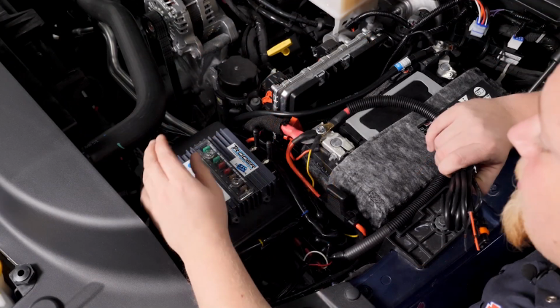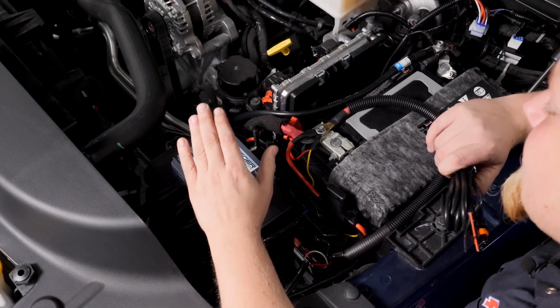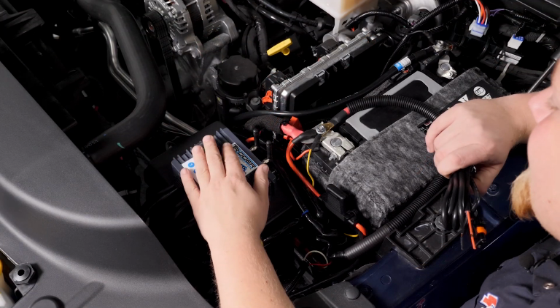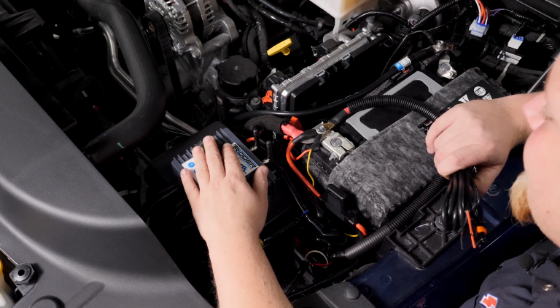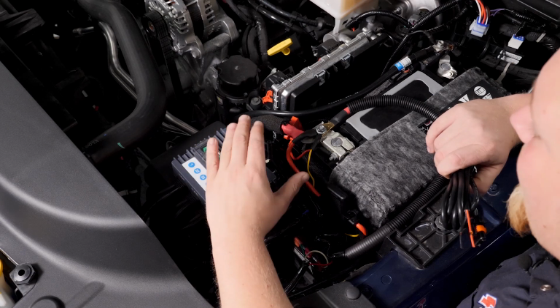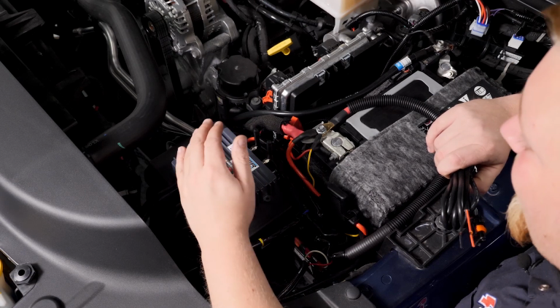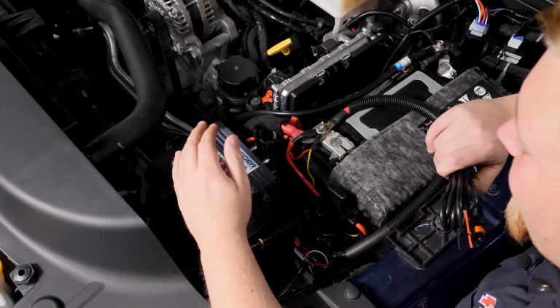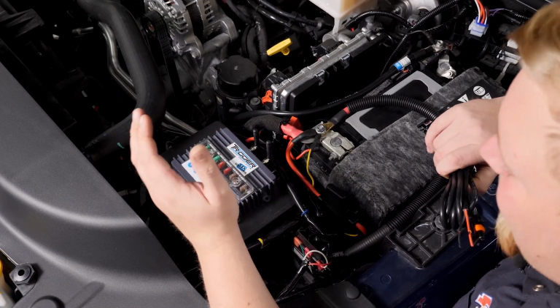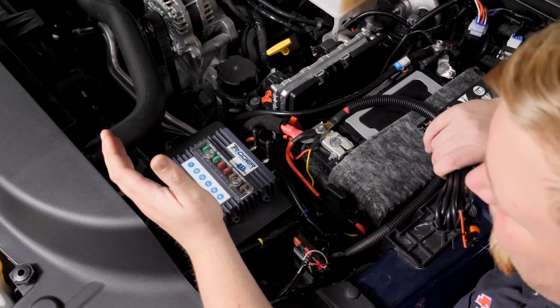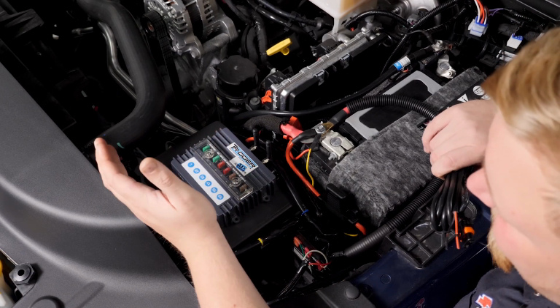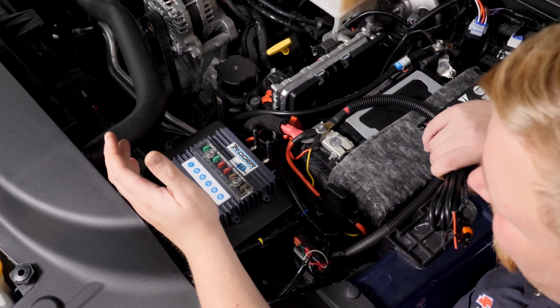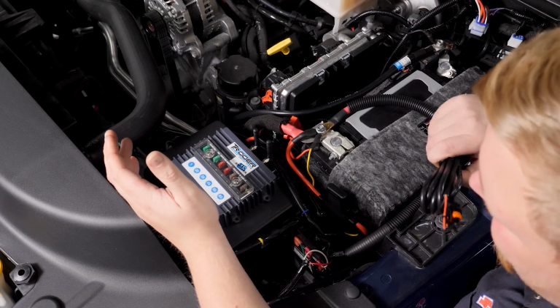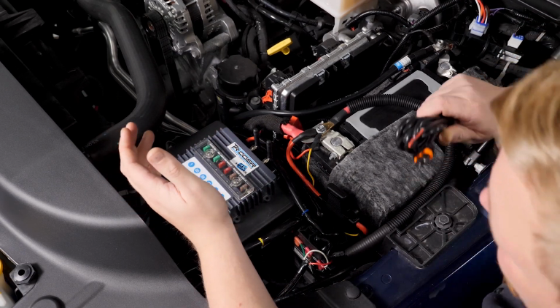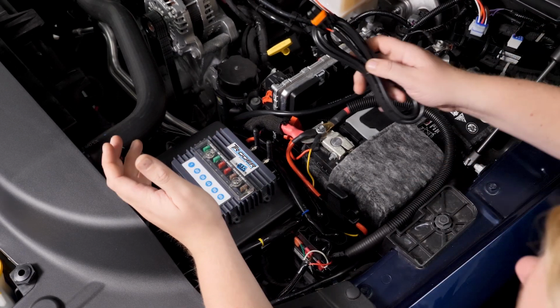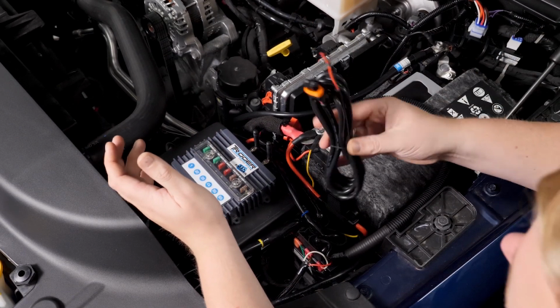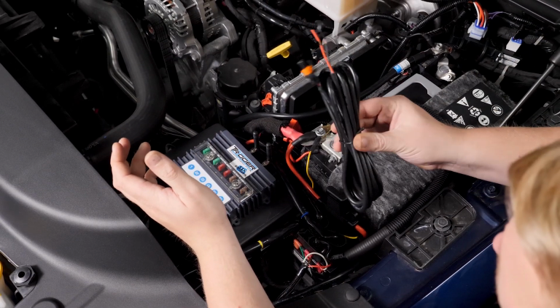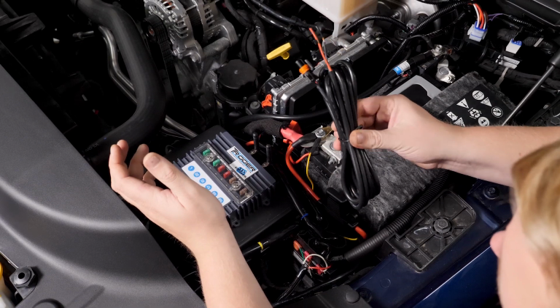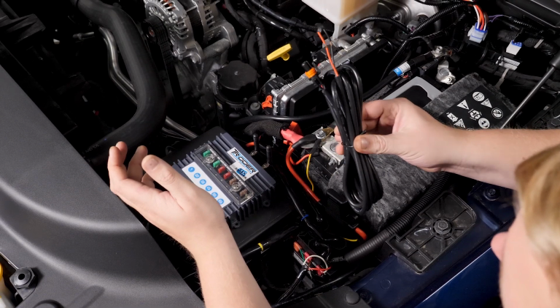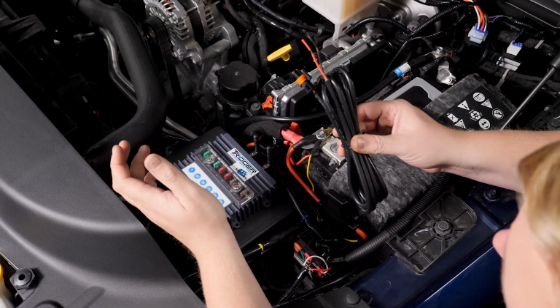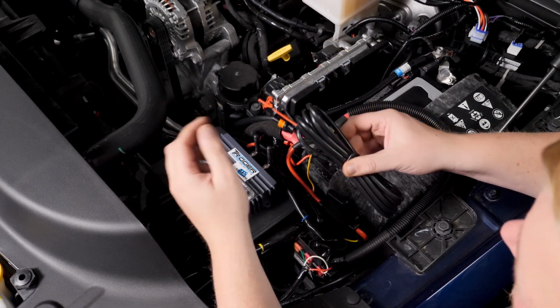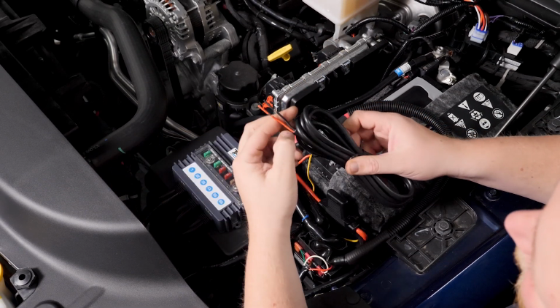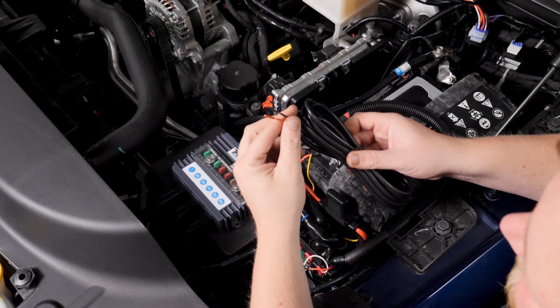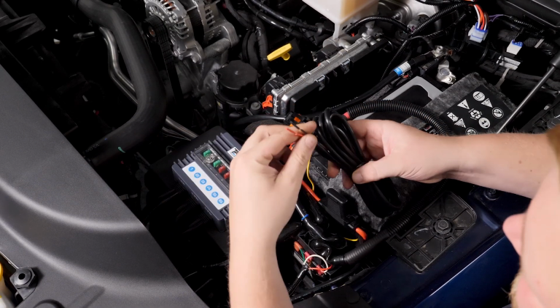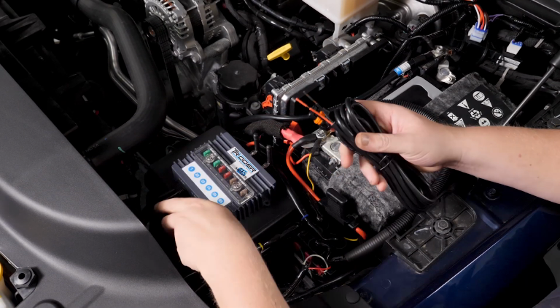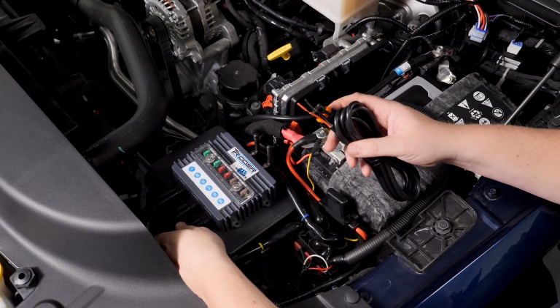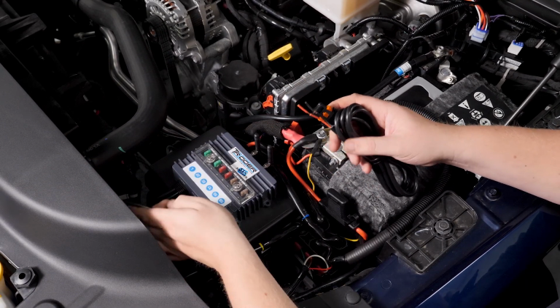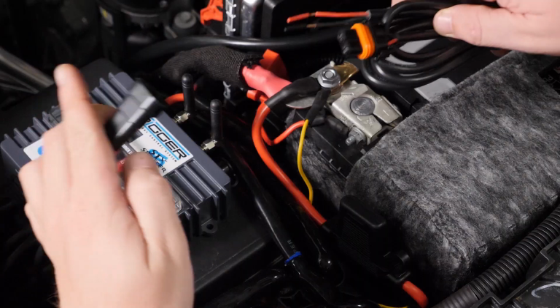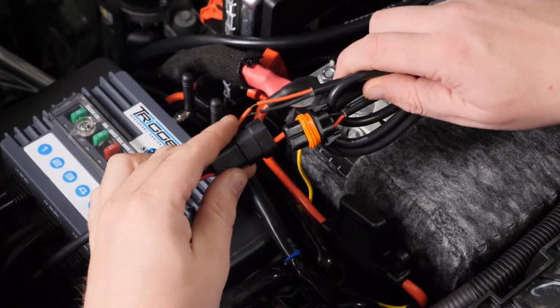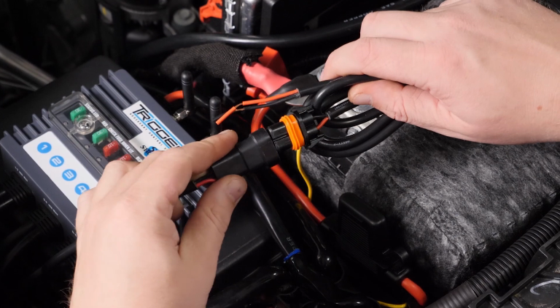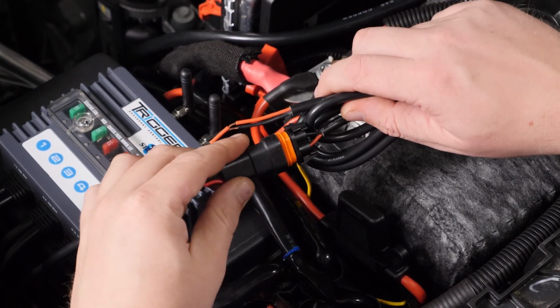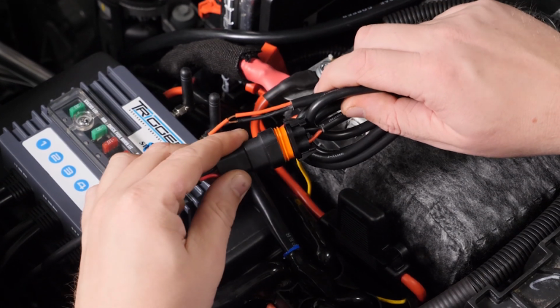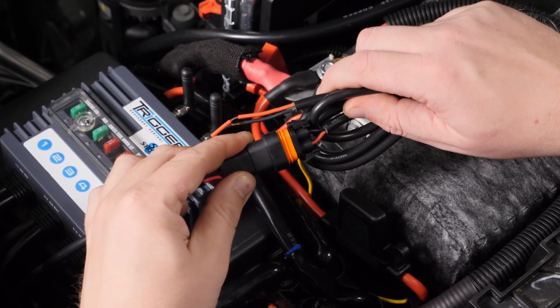So once you get your Trigger mounted and wired up to power, controlling your accessories is really easy. You take one of the six supplied pigtails from Trigger, wire it to your accessory, and then just plug it into your Trigger system.